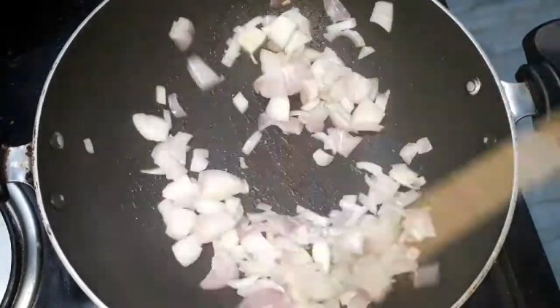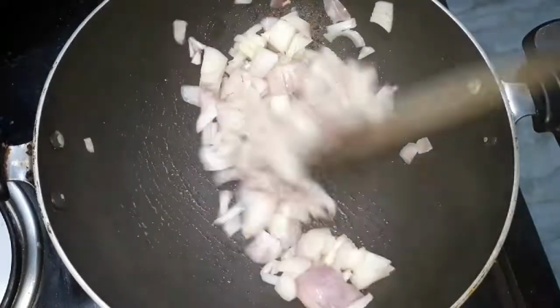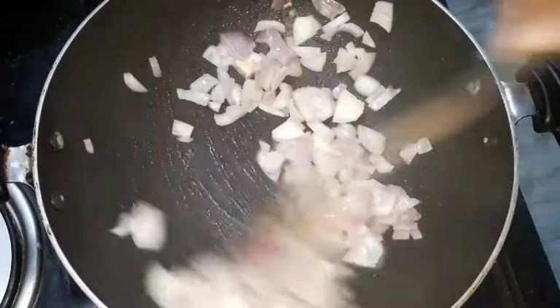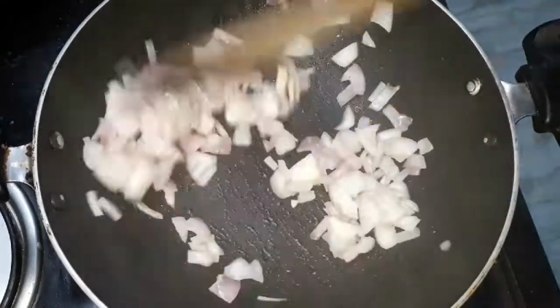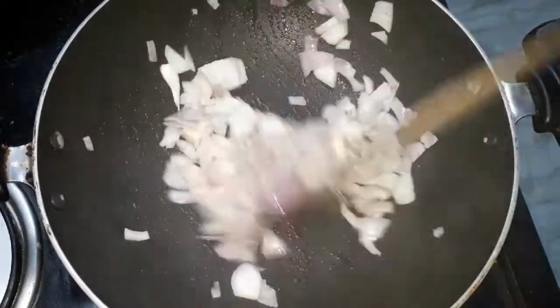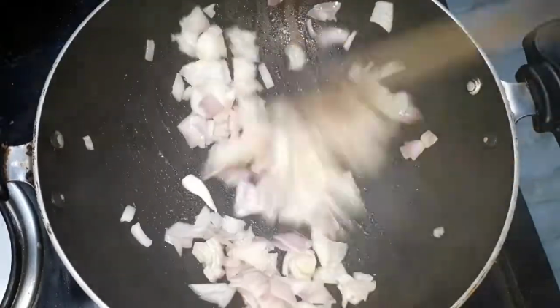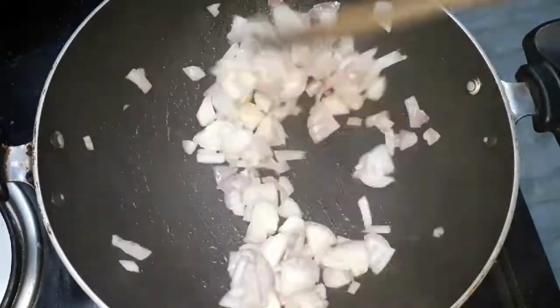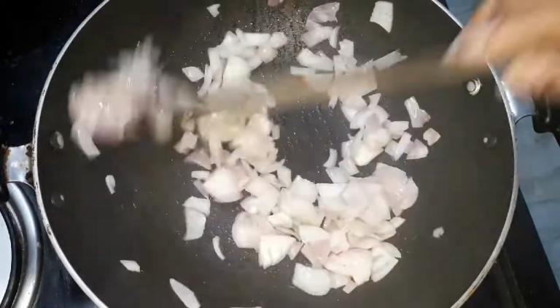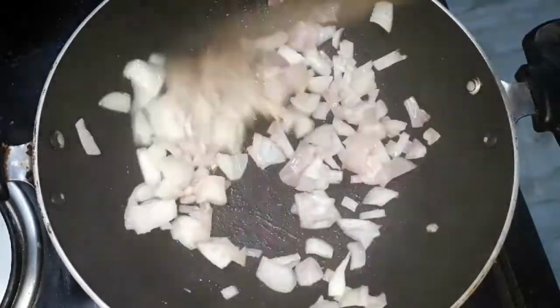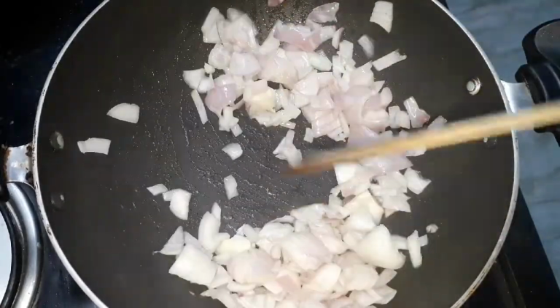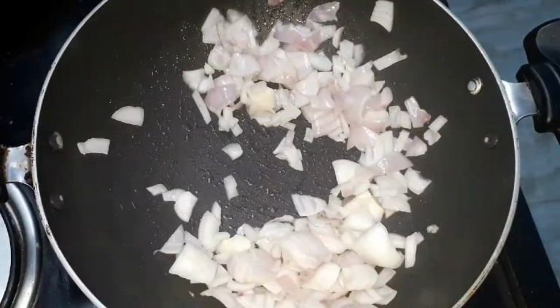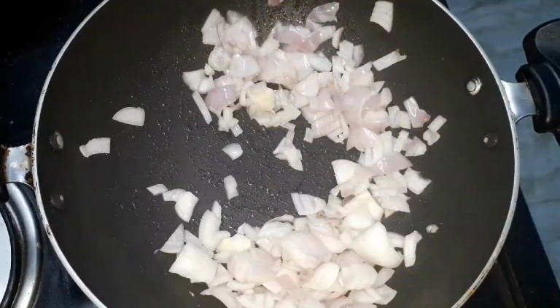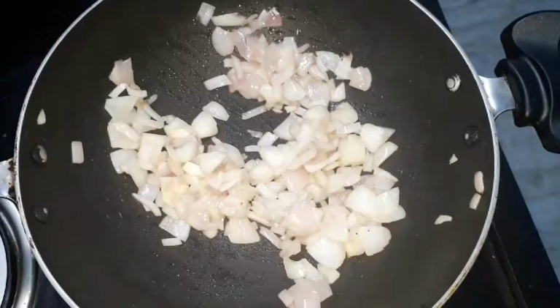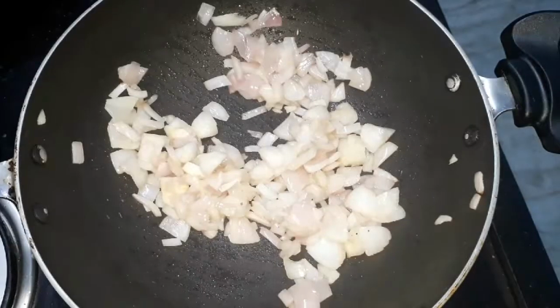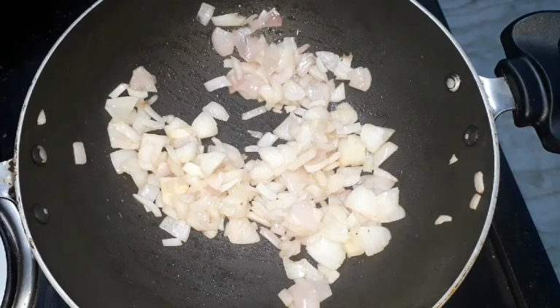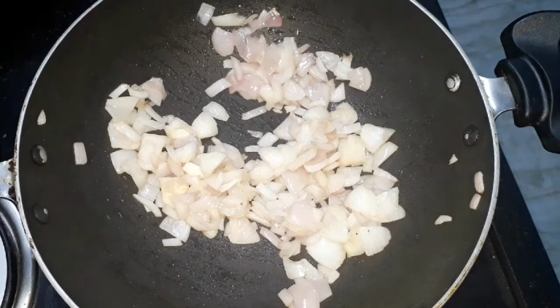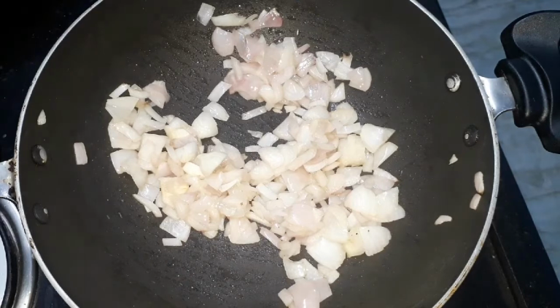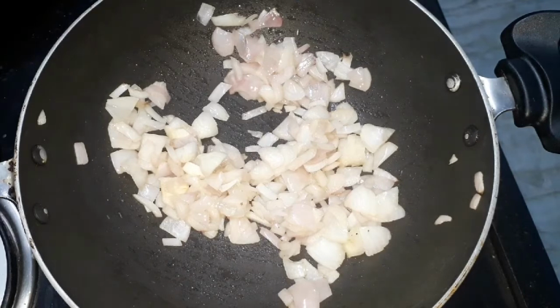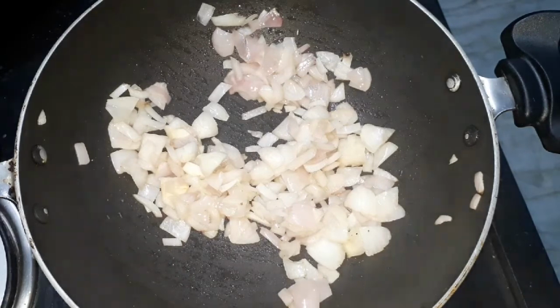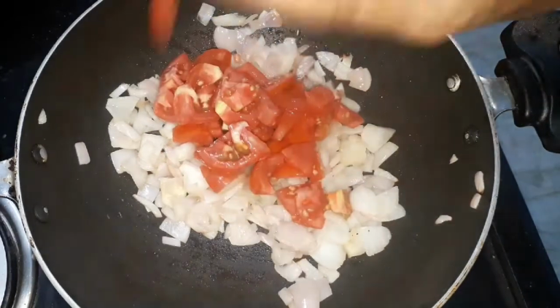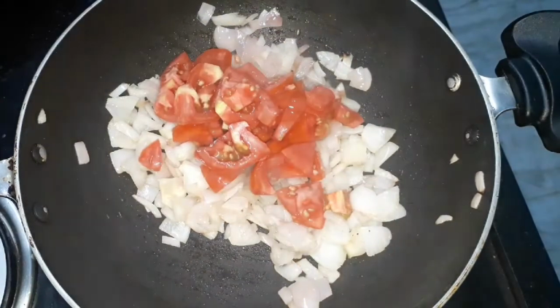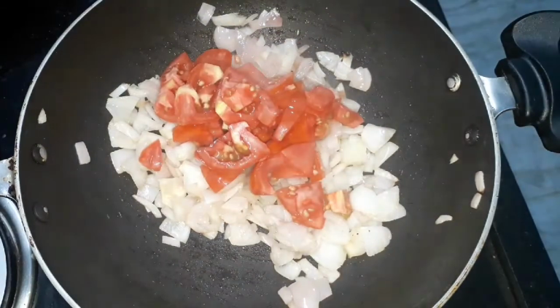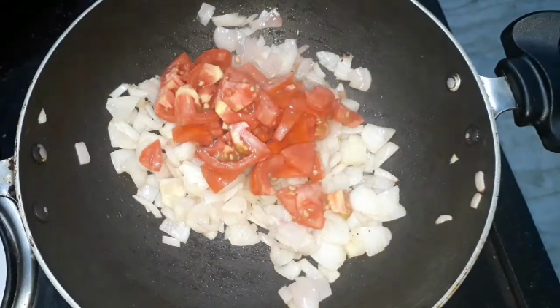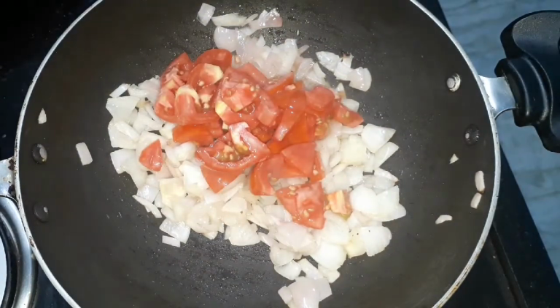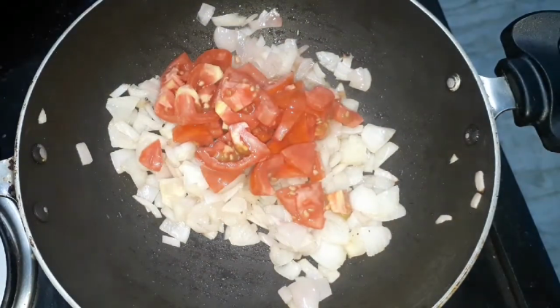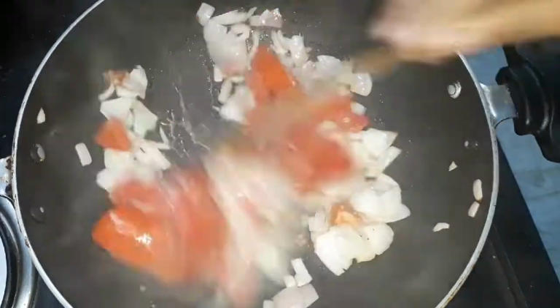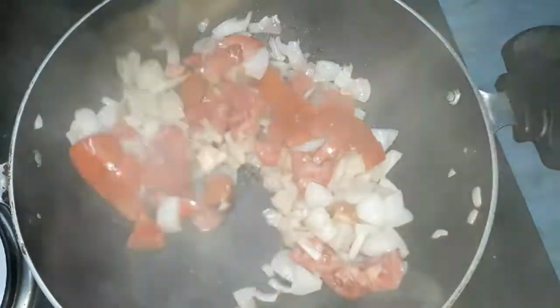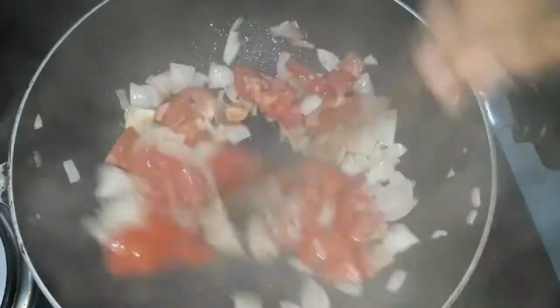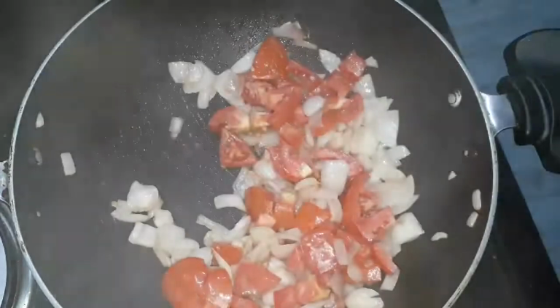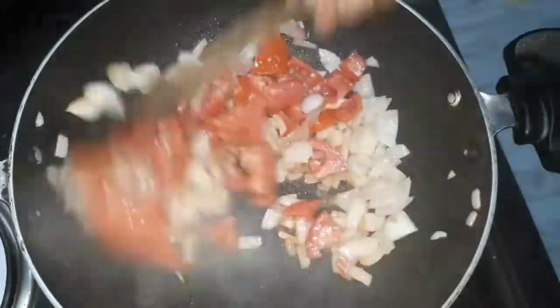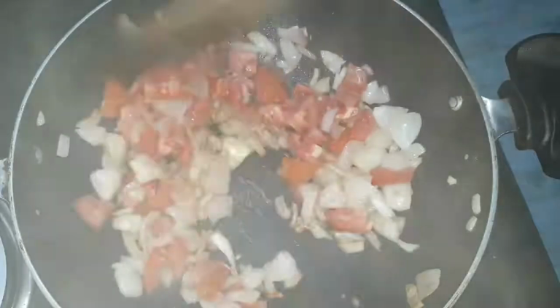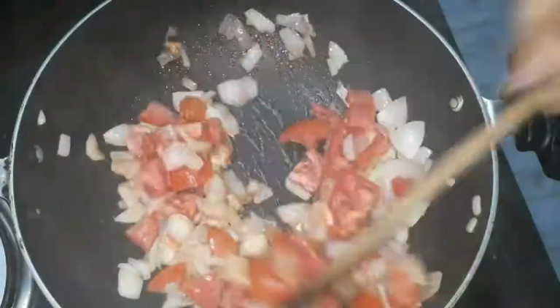Now we have to add the egg. It will be a good taste with the egg.